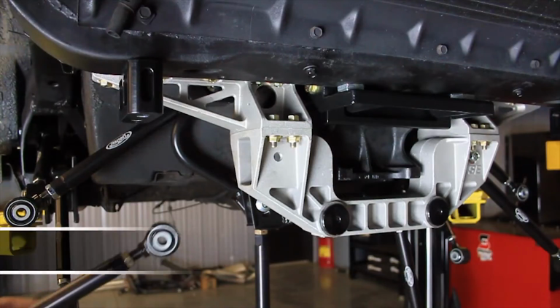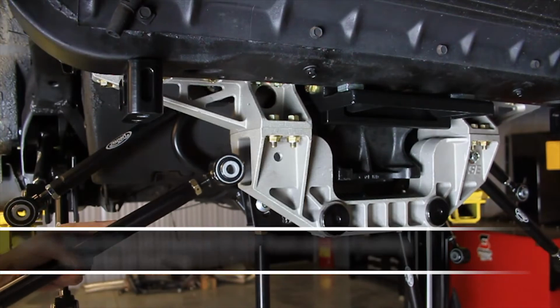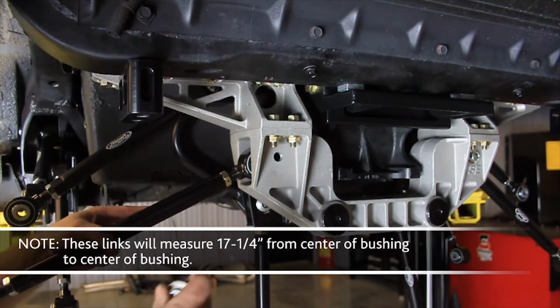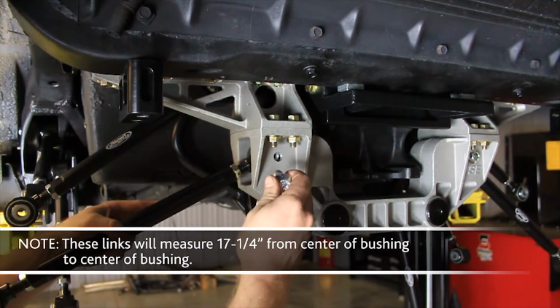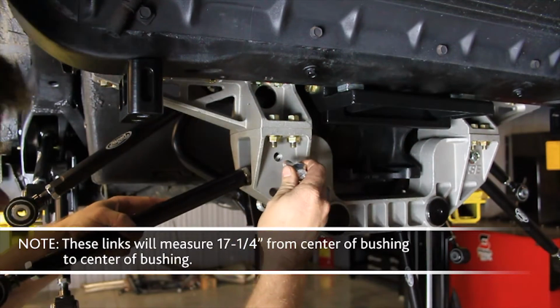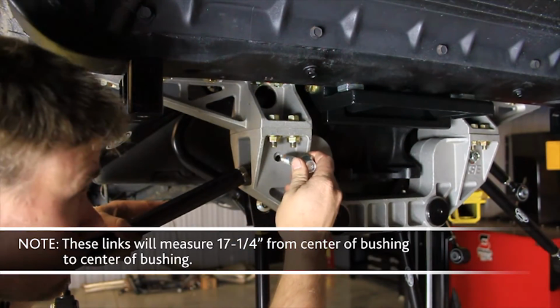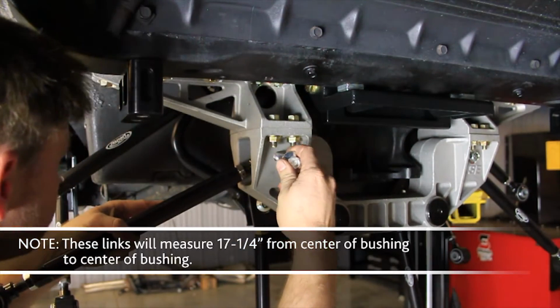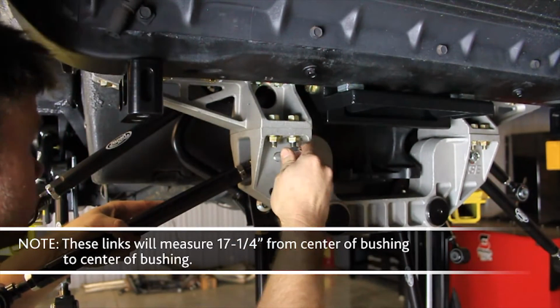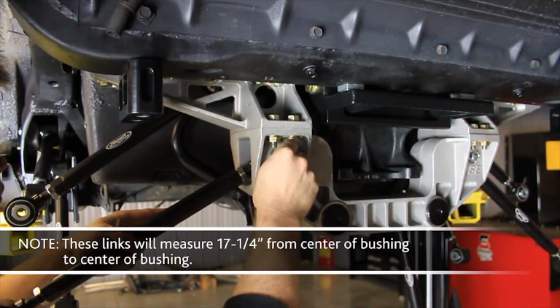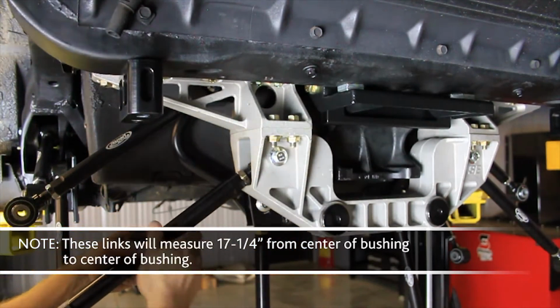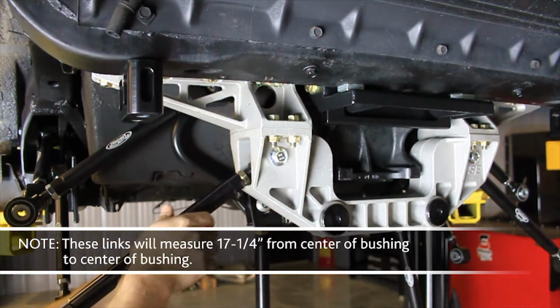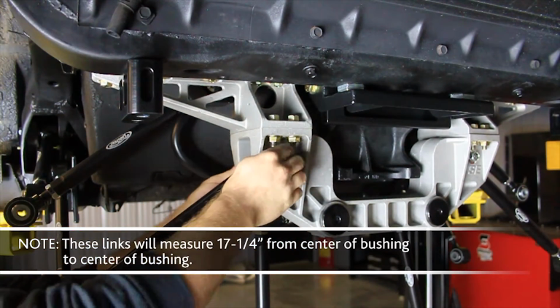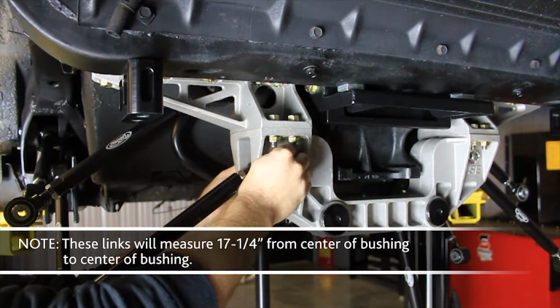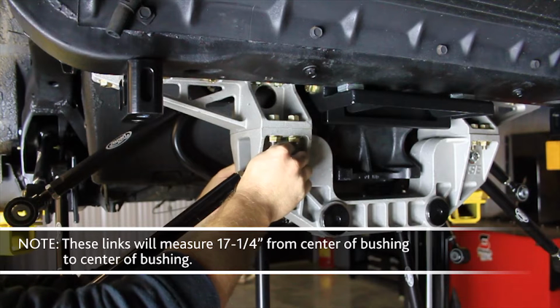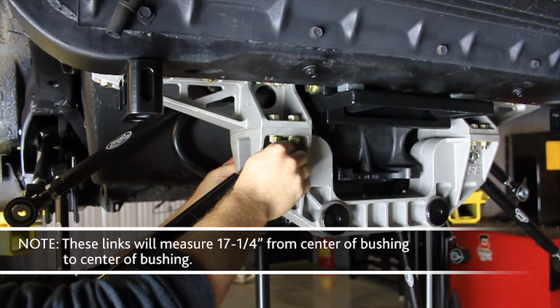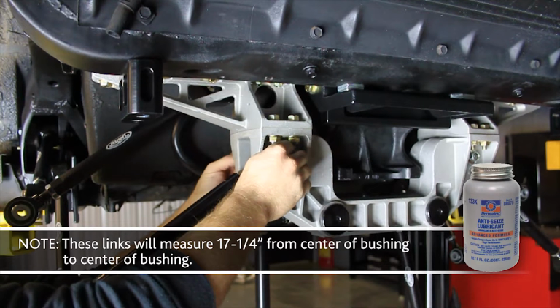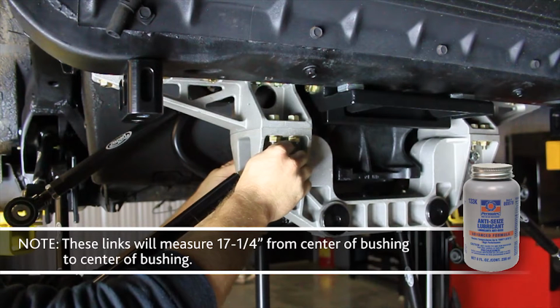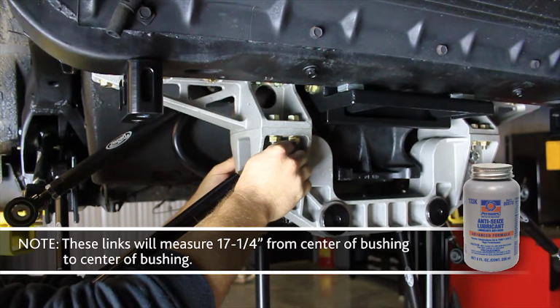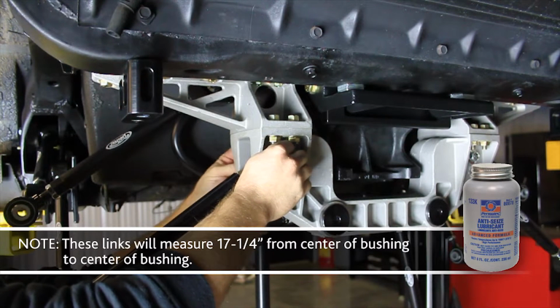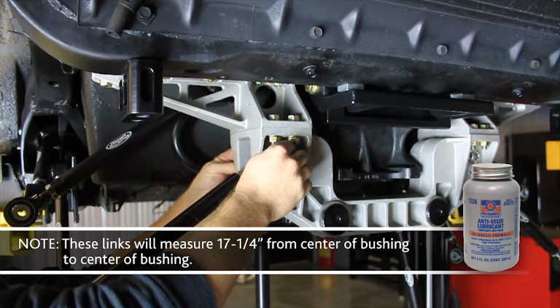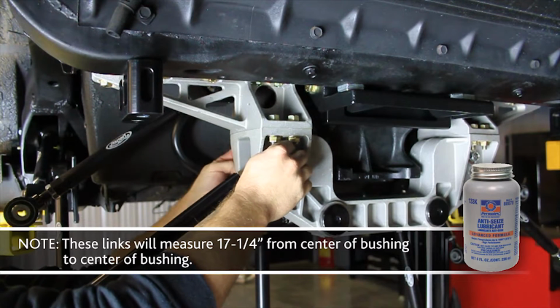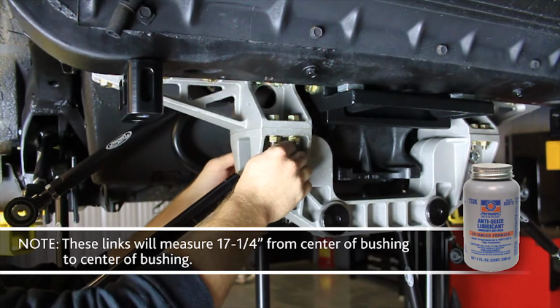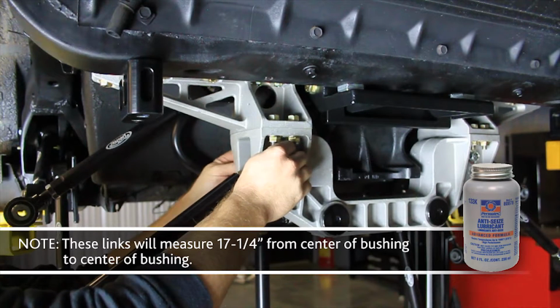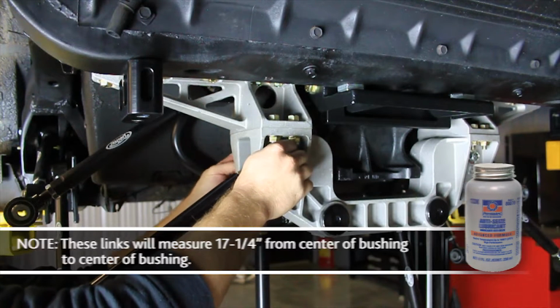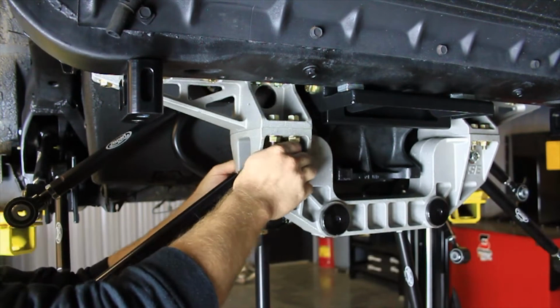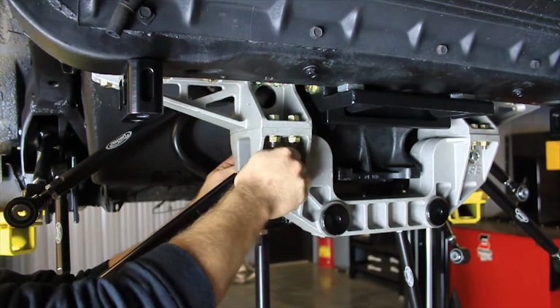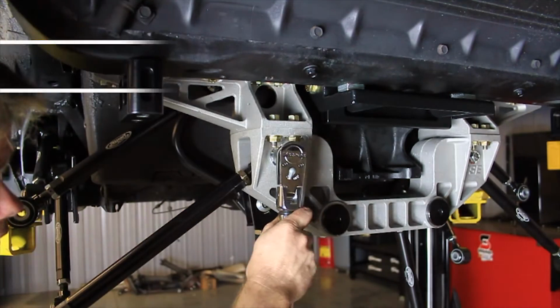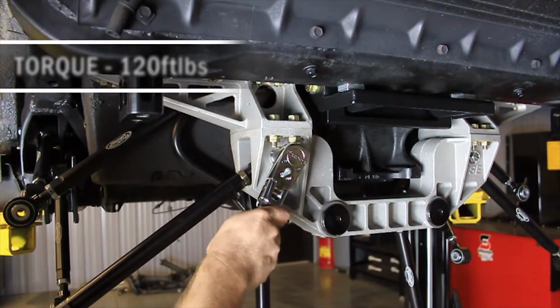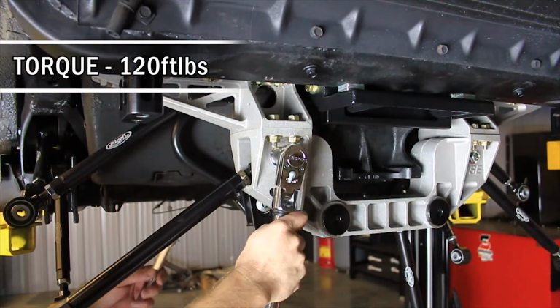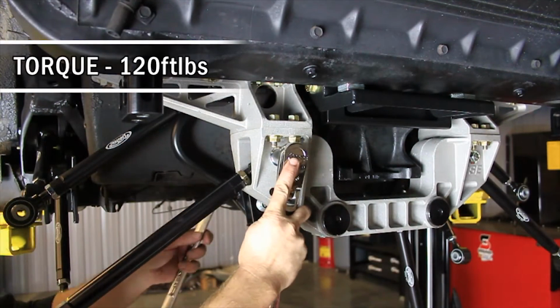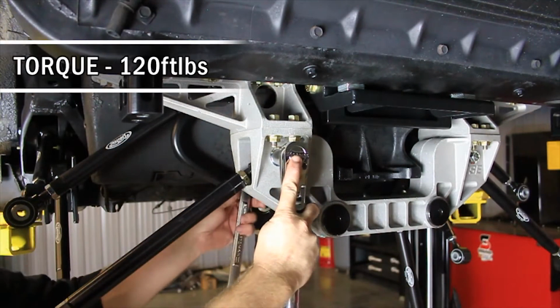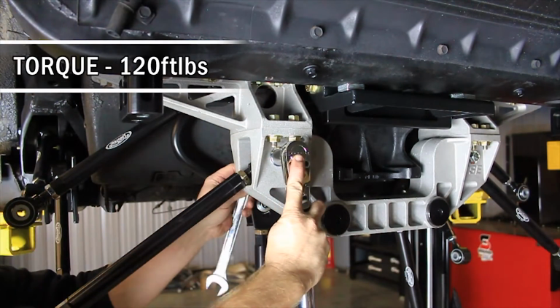Install the IRS tow link assemblies into the lower cradle assembly using the provided M14 flange head bolts and flange lock nuts. Use anti-seize on the threads of the bolts. Torque the M14 fasteners to 120 foot-pounds.